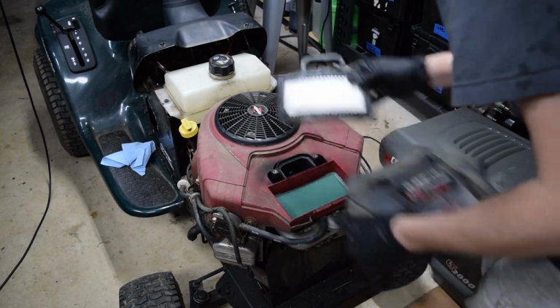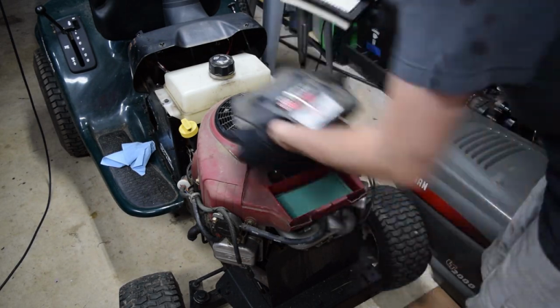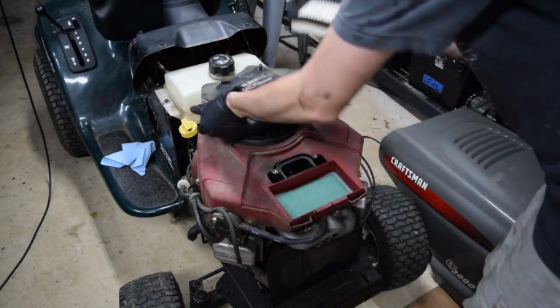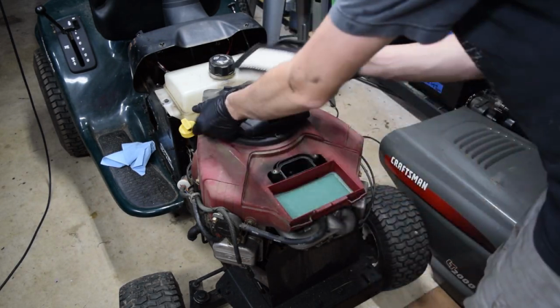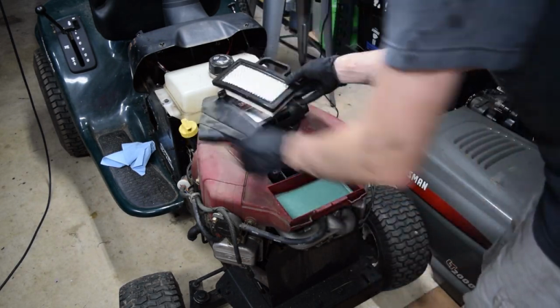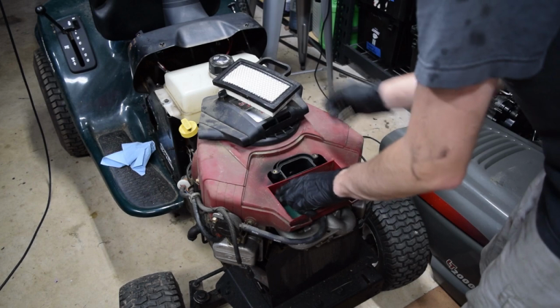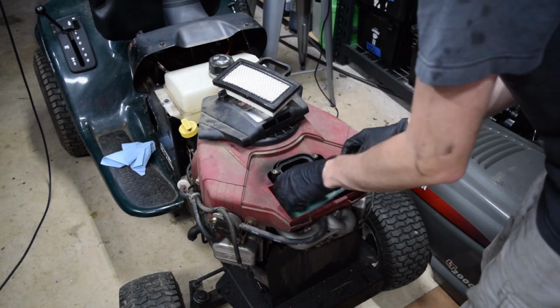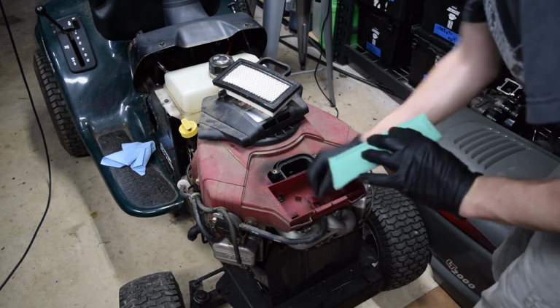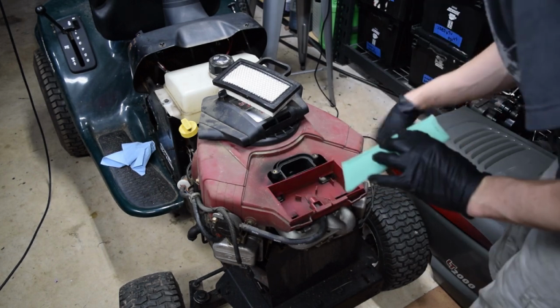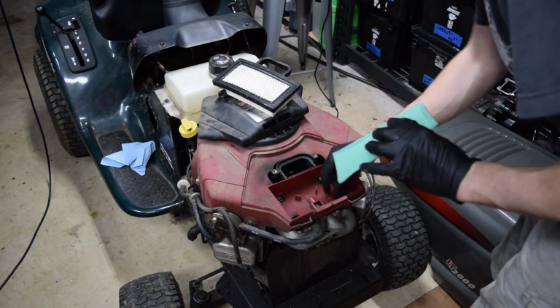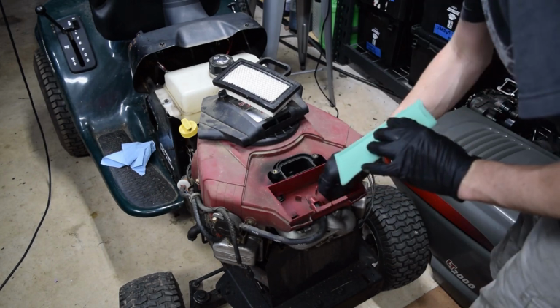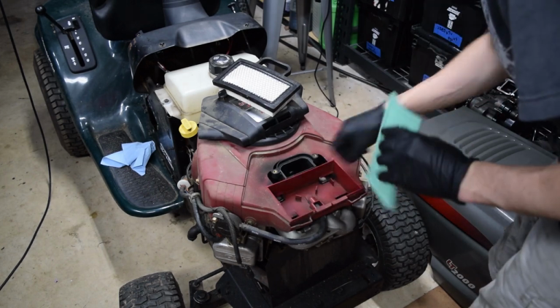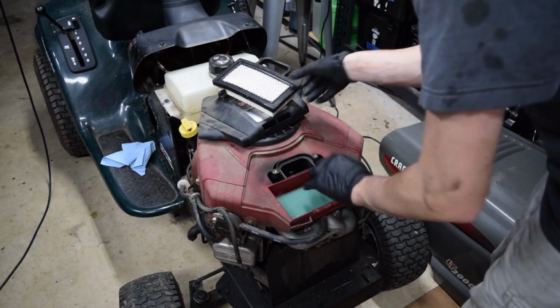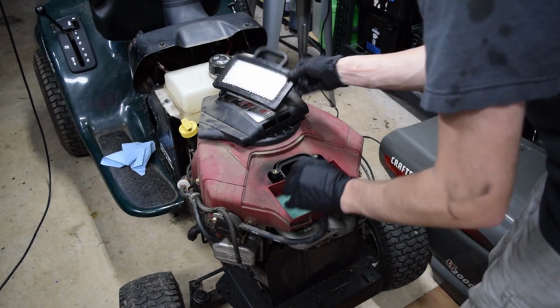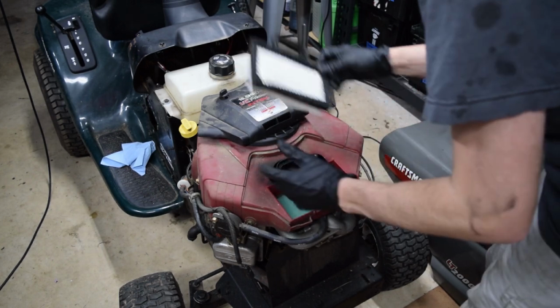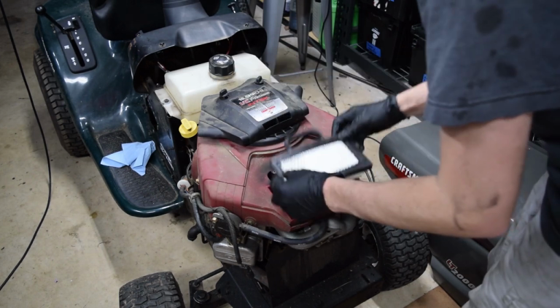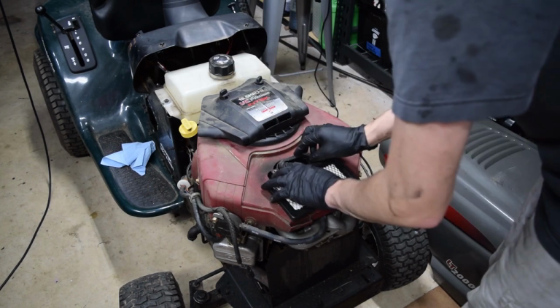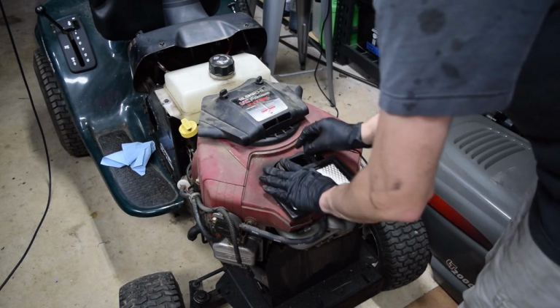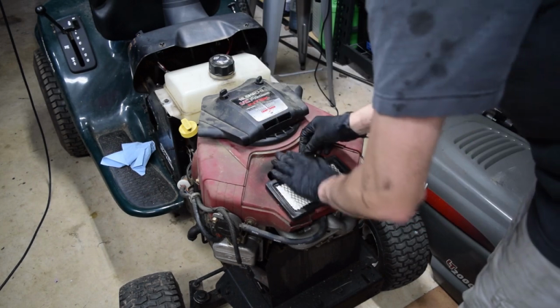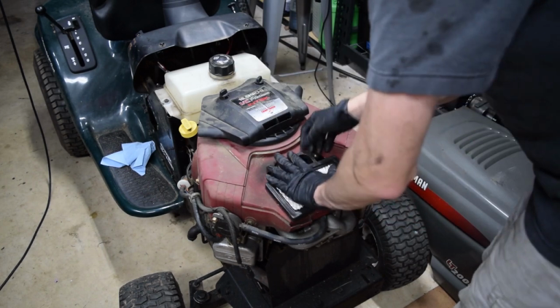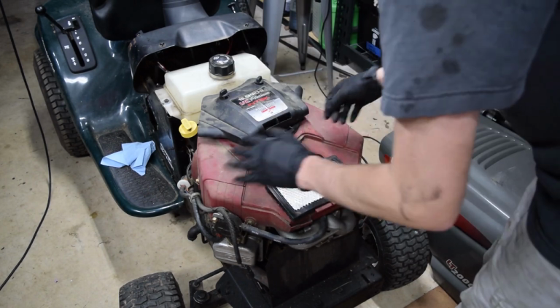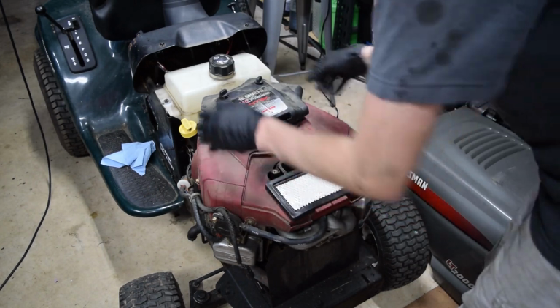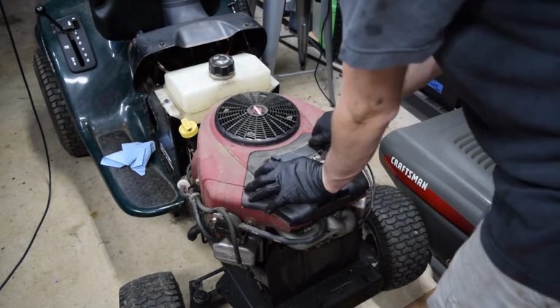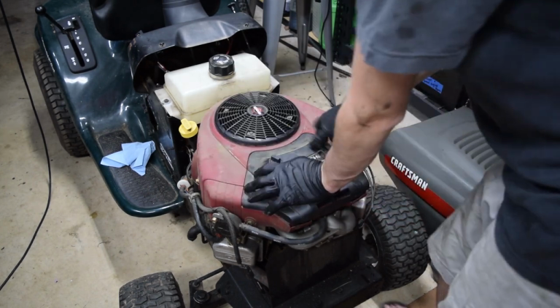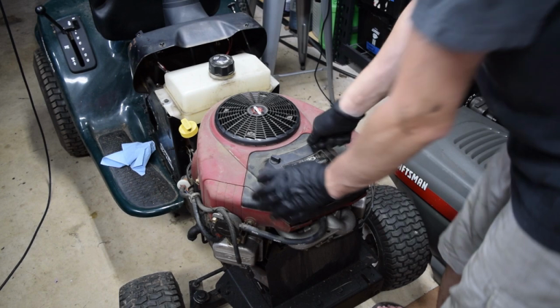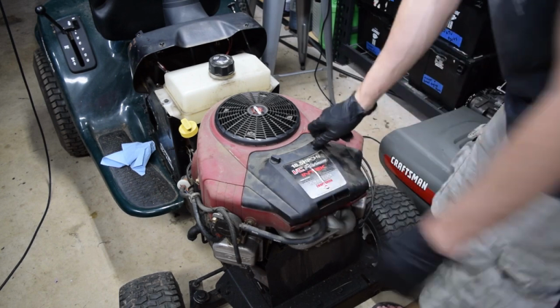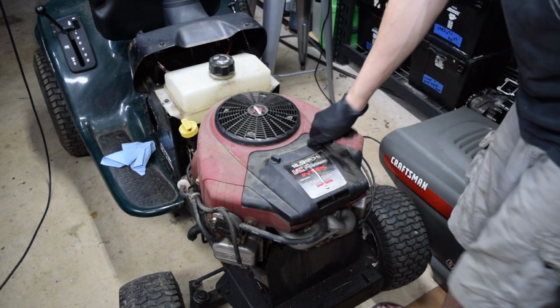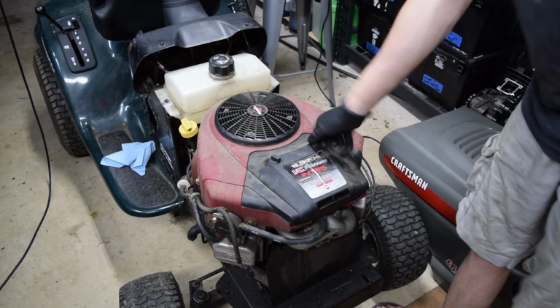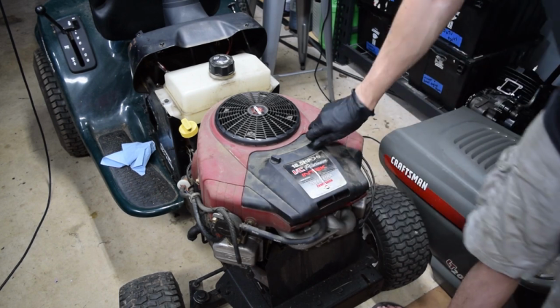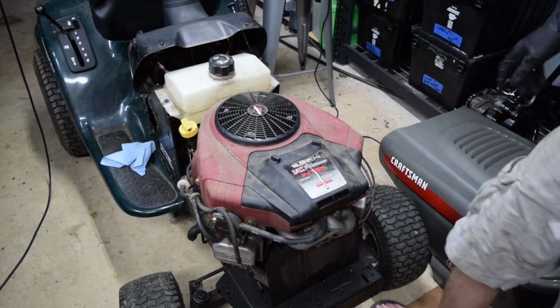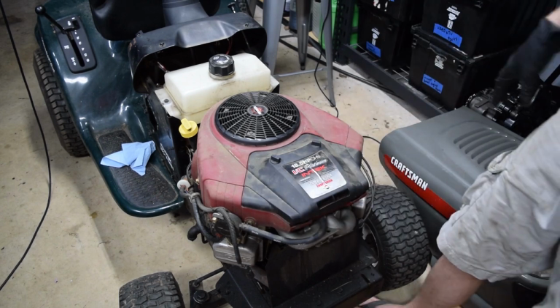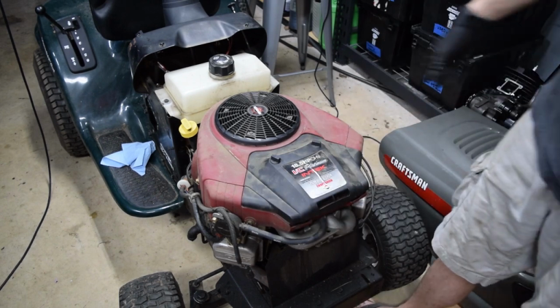That's nice and new. There's like nothing in here — don't know if it was serviced recently or what. I'm just going to throw some gas in it and we'll see if it'll fire up.